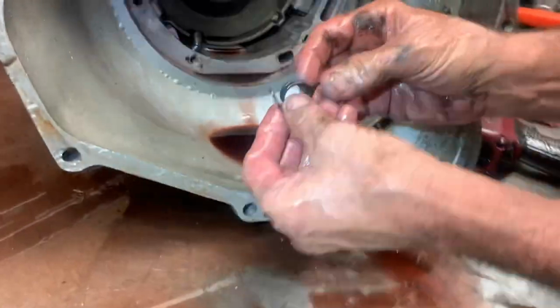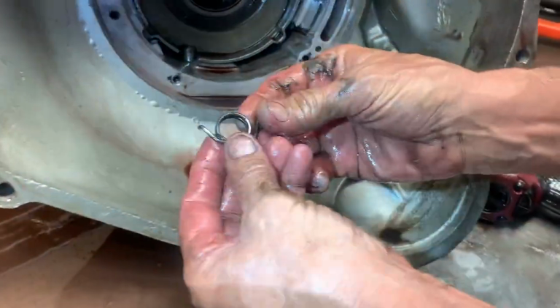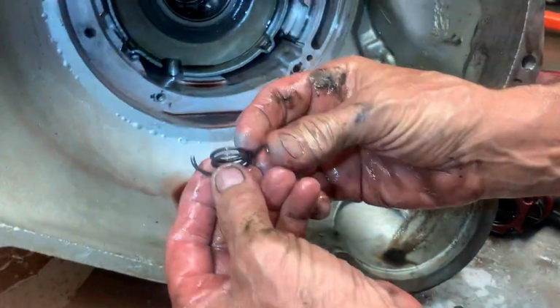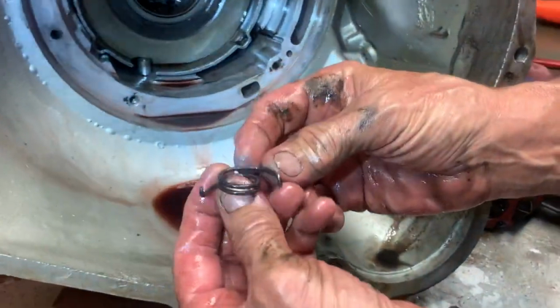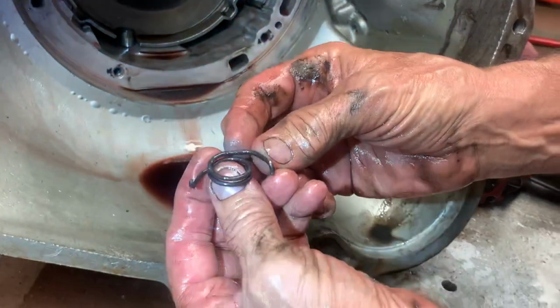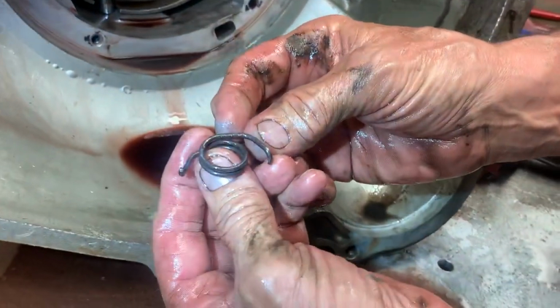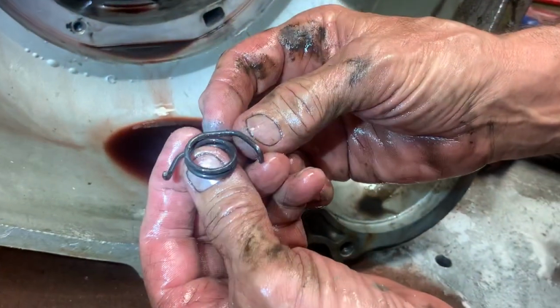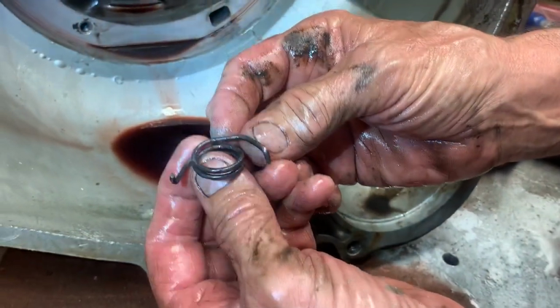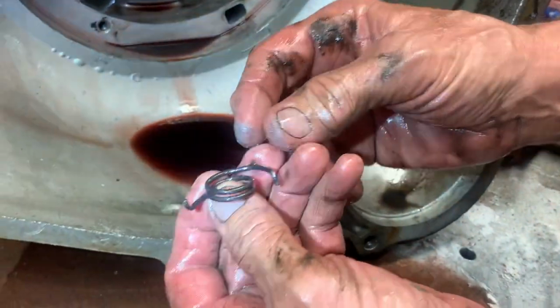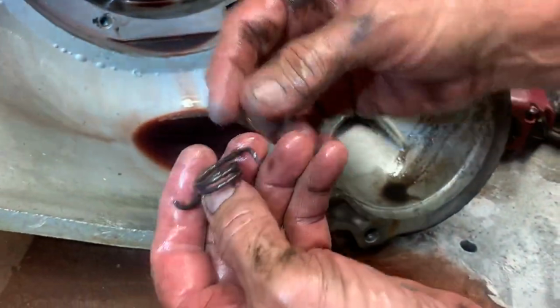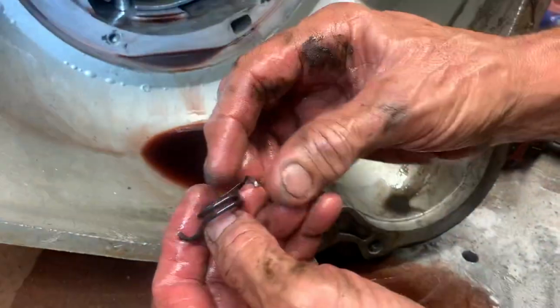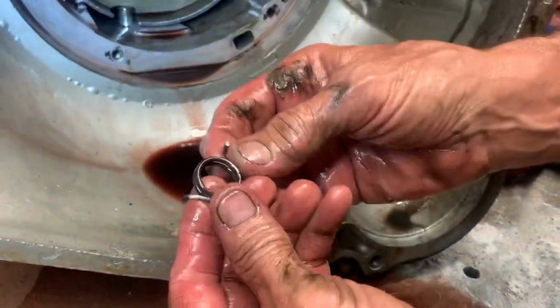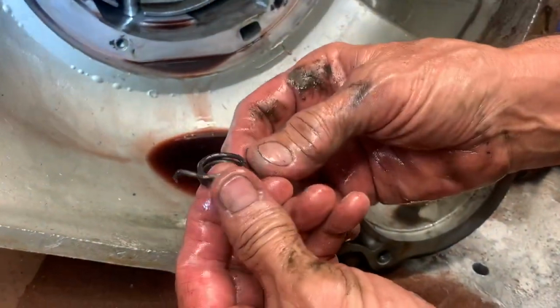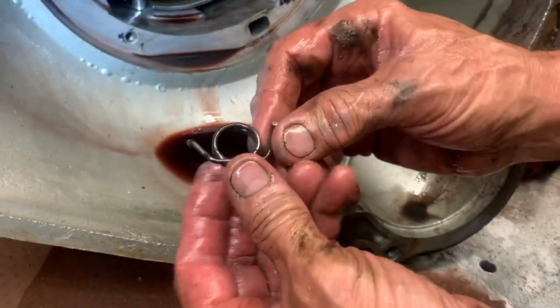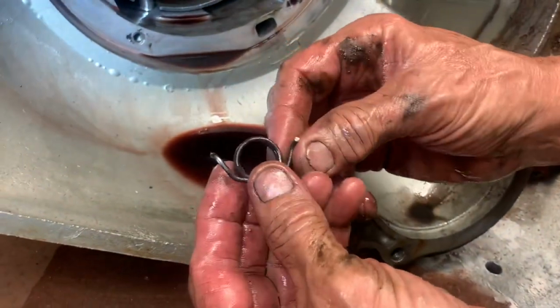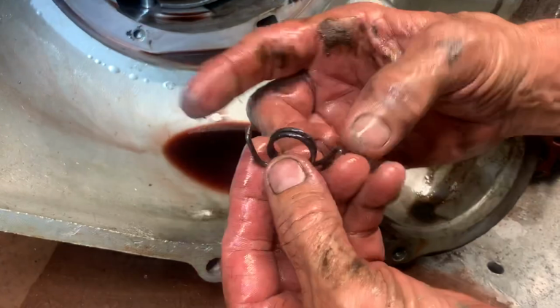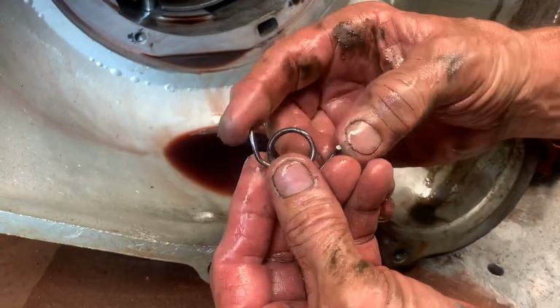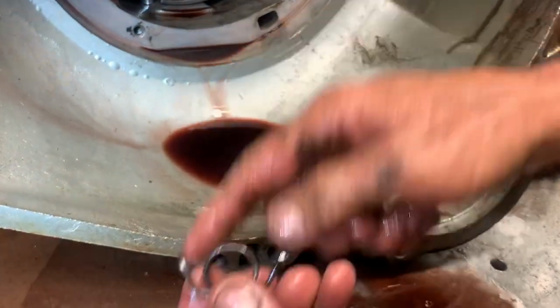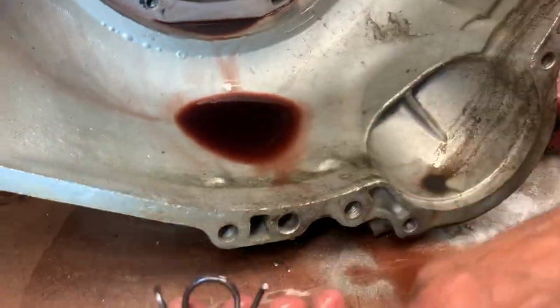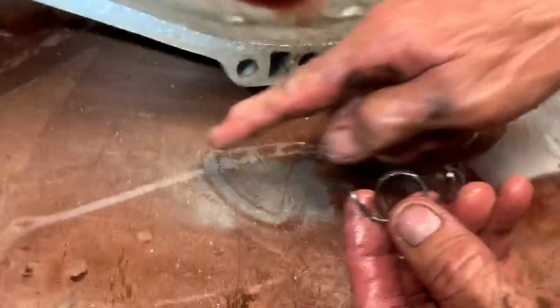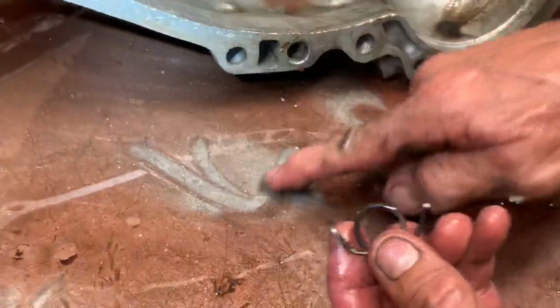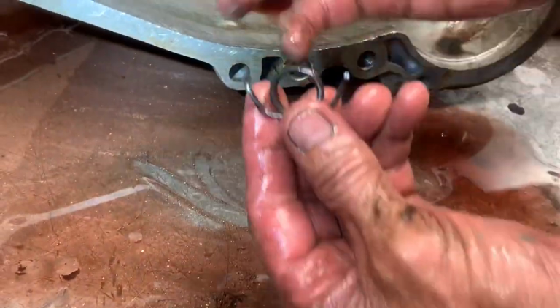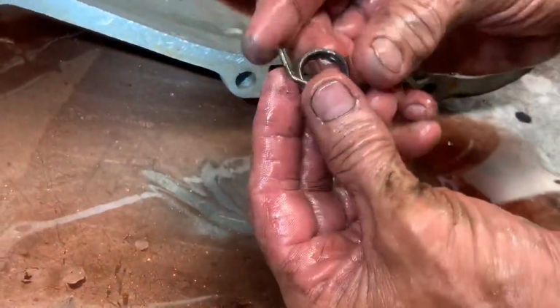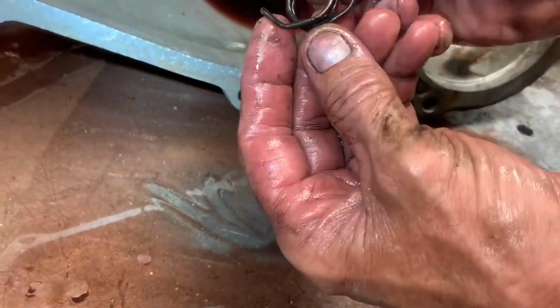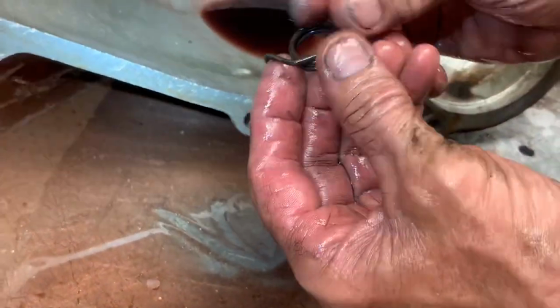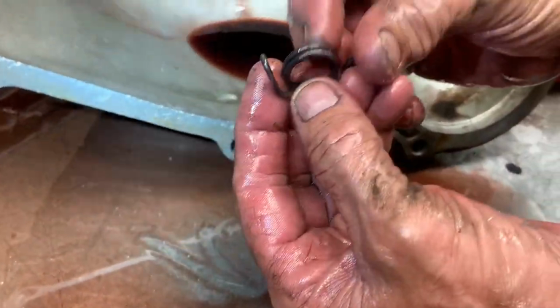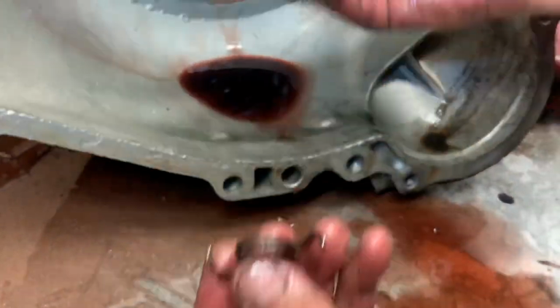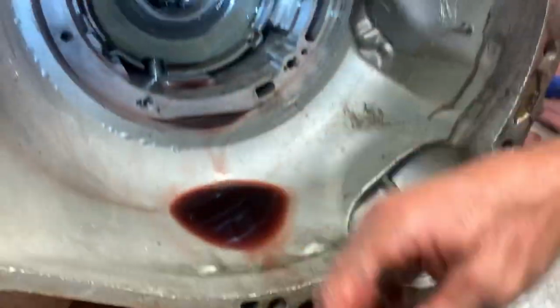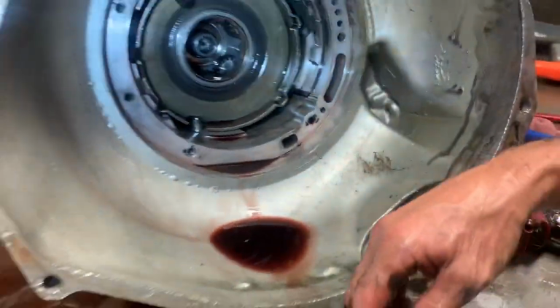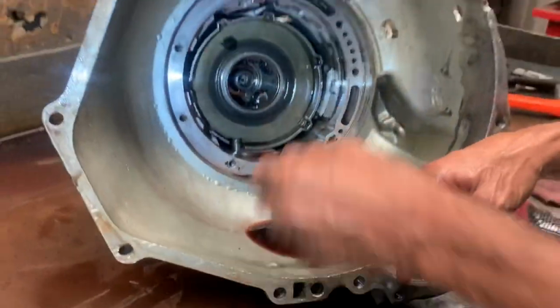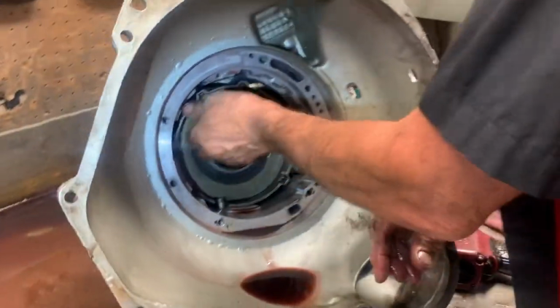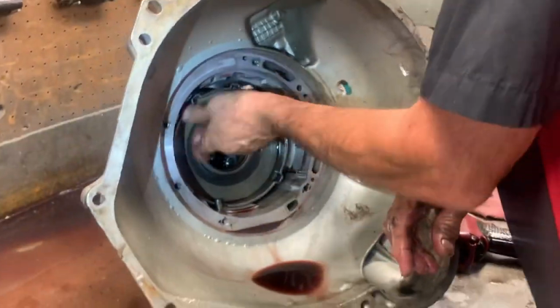This transmission, kind of like the 4060-E and similar units, had the anti-clunk frame changed in the AOD and the 4R70W — it doesn't even look like this anymore, it's just a flat-looking piece. But it works and we put them back in.